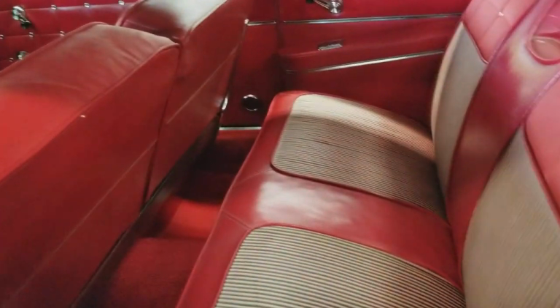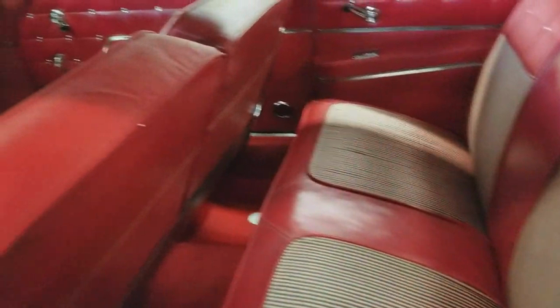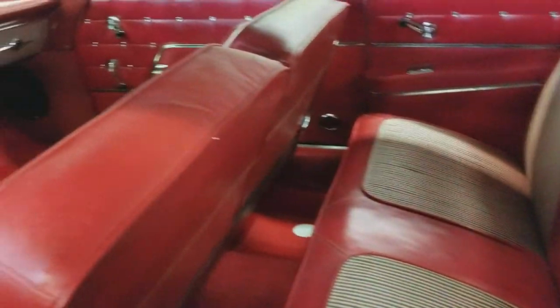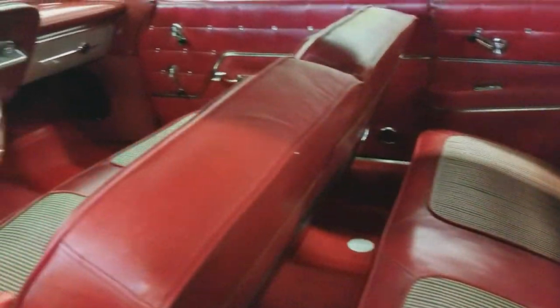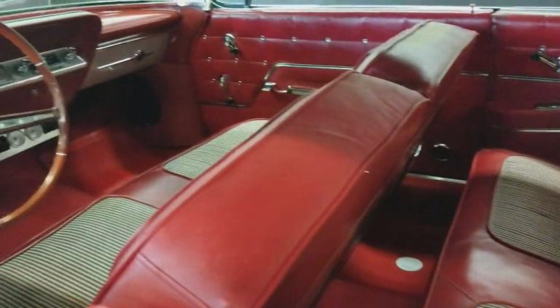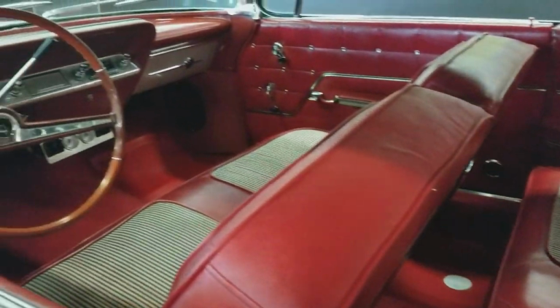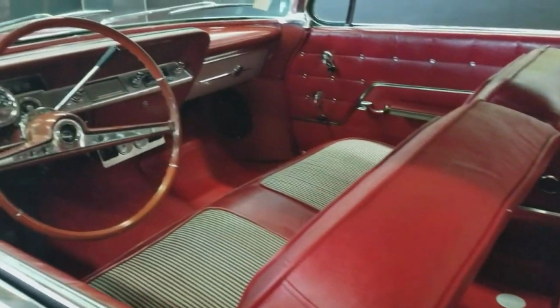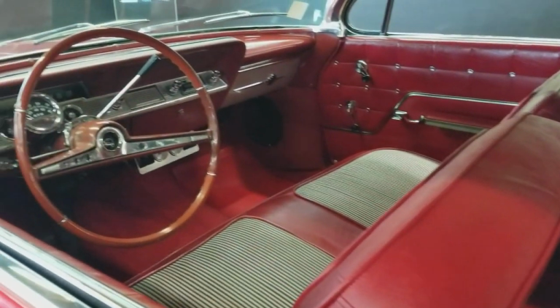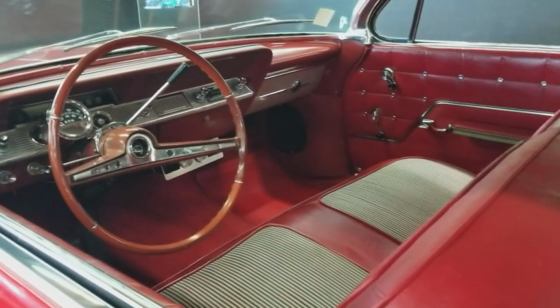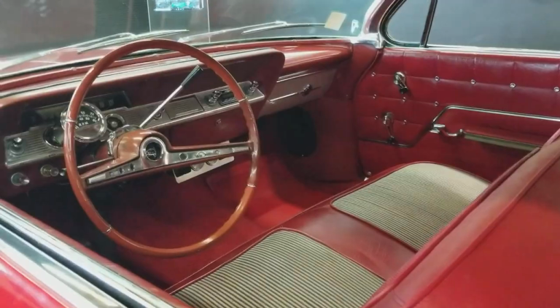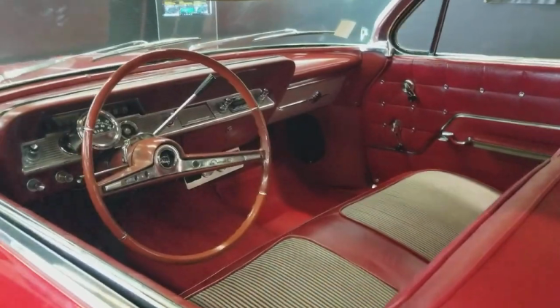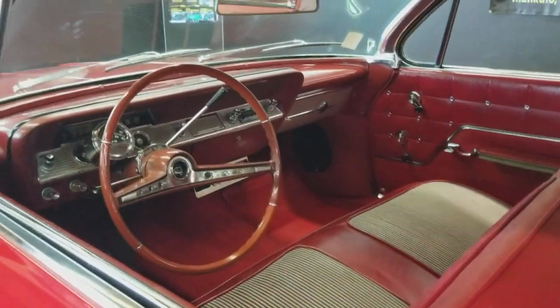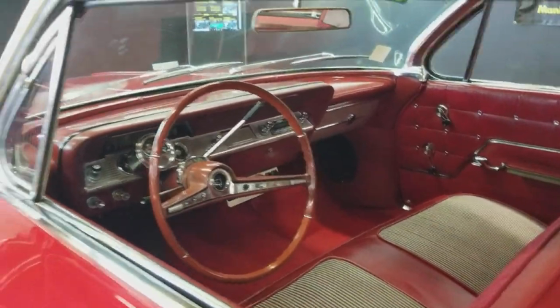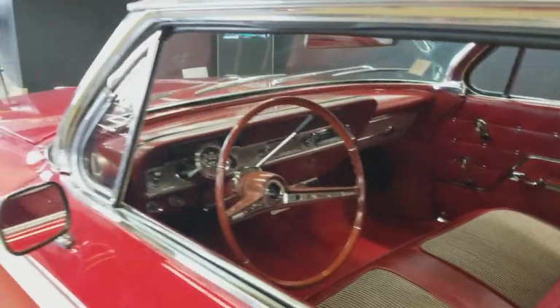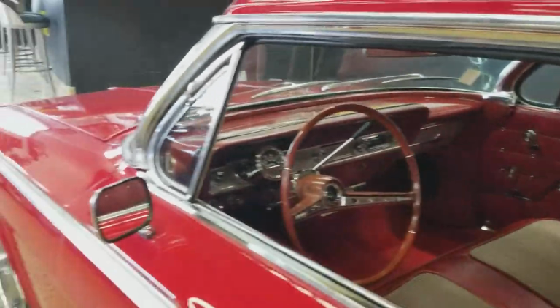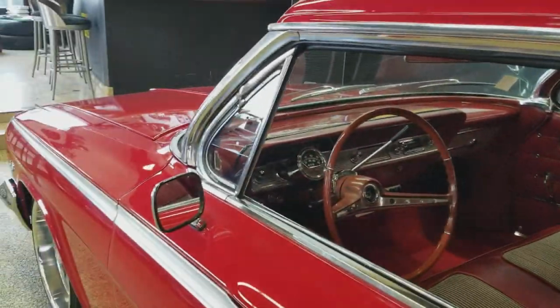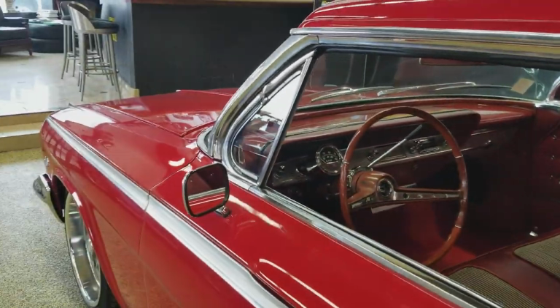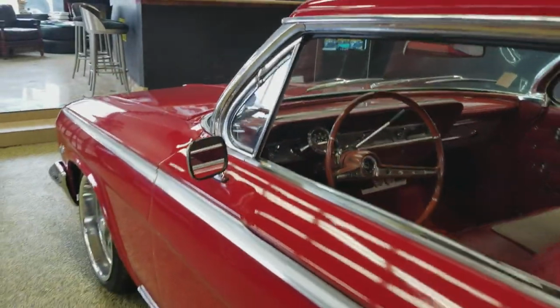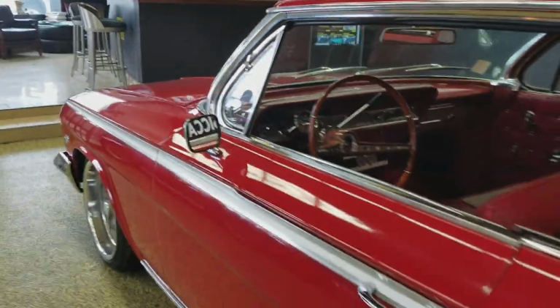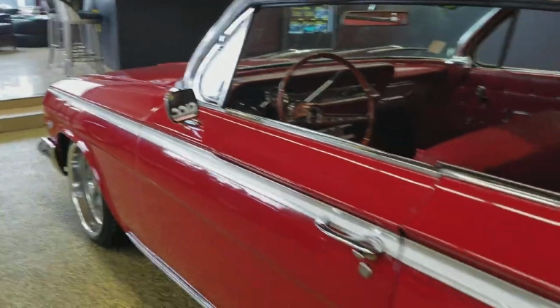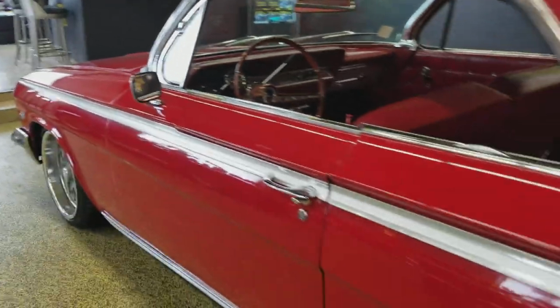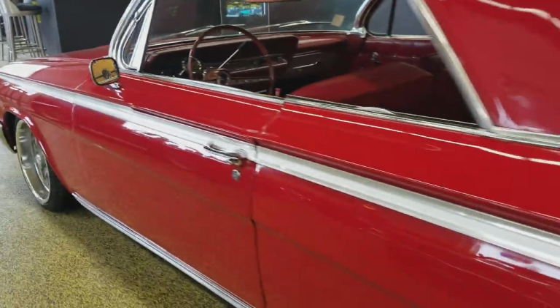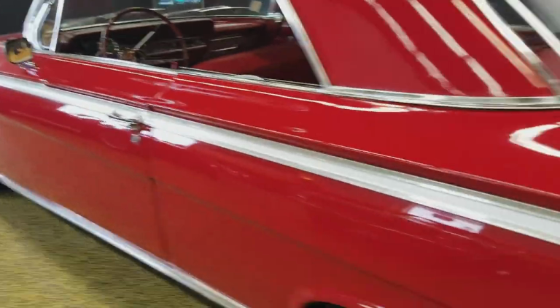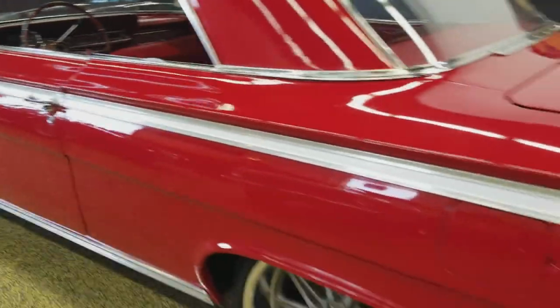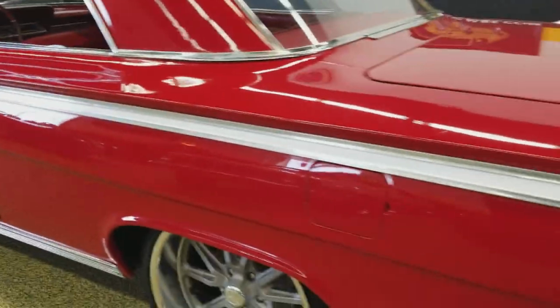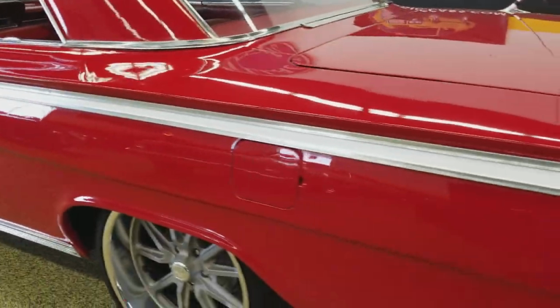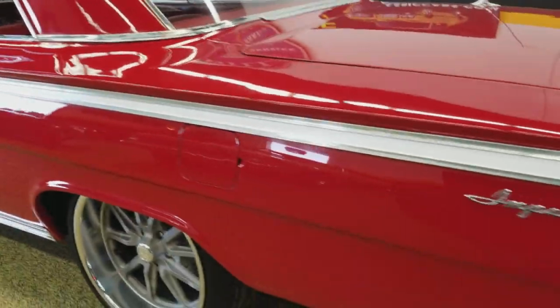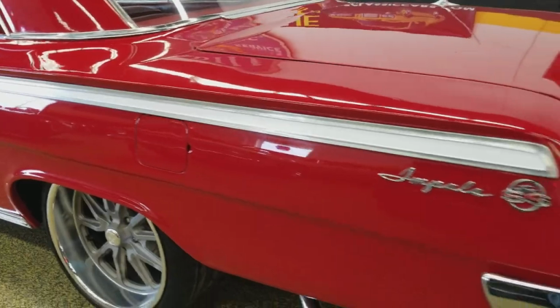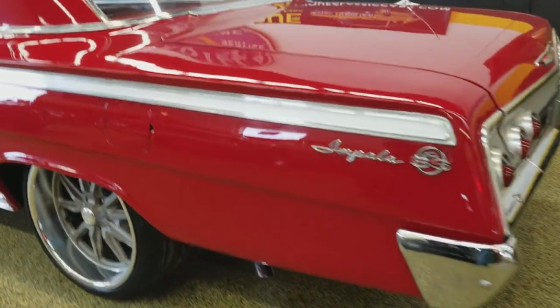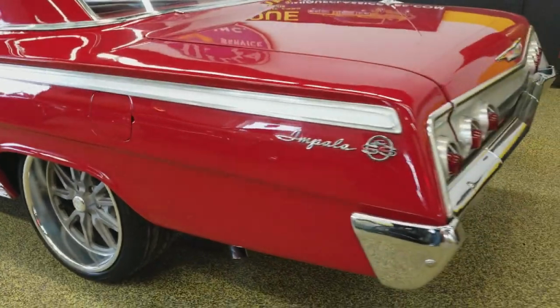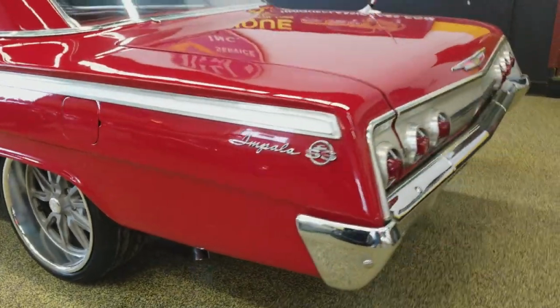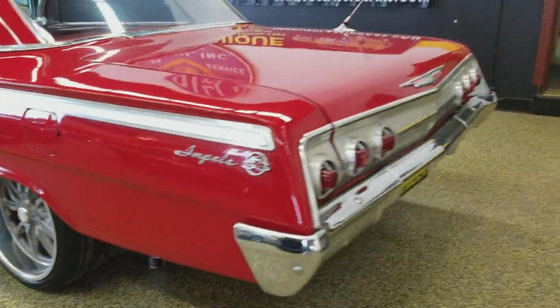Come around and let's get a peek at the interior from this side. You can hear the car runs very smooth — no exhaust leaks, no lifter ticks, a nice little rumble to it, nothing out of the ordinary.